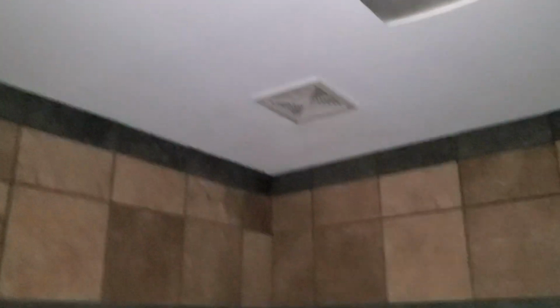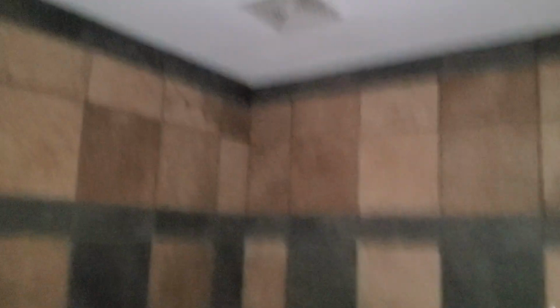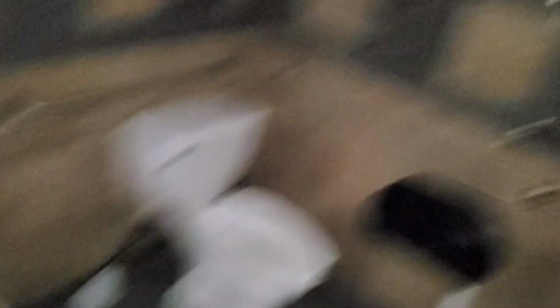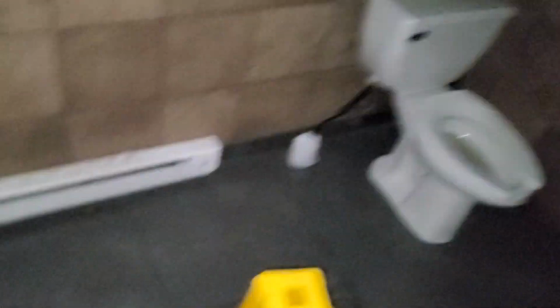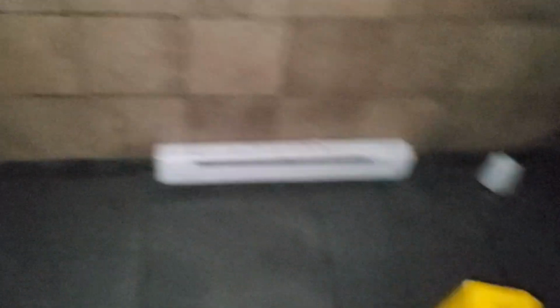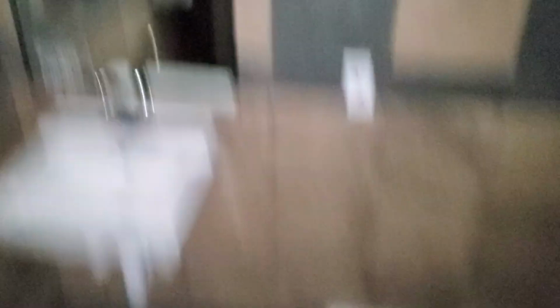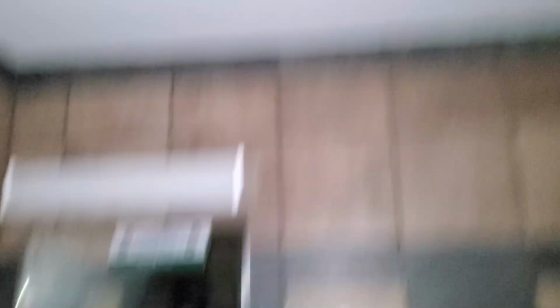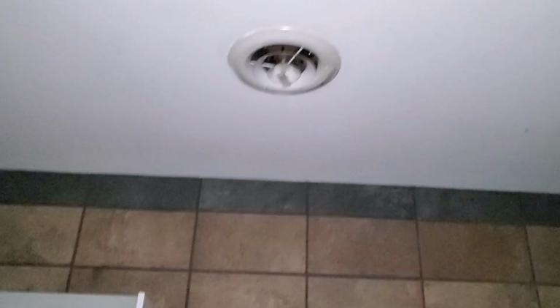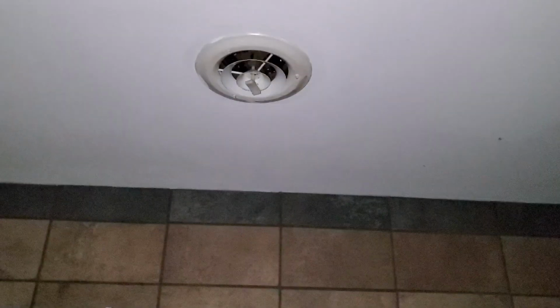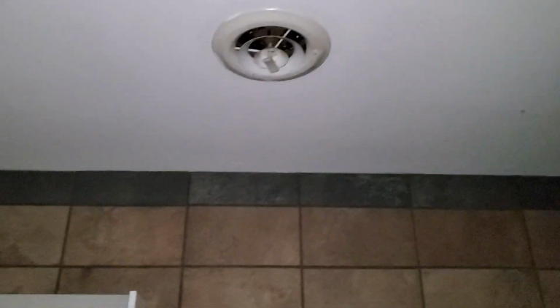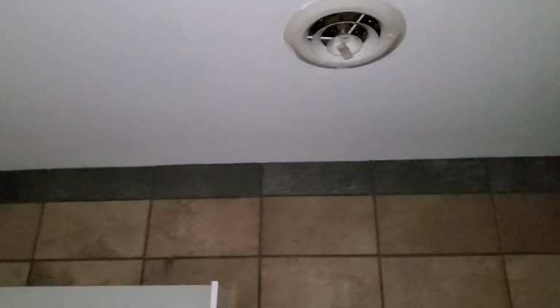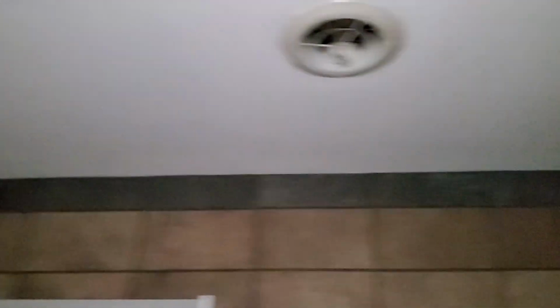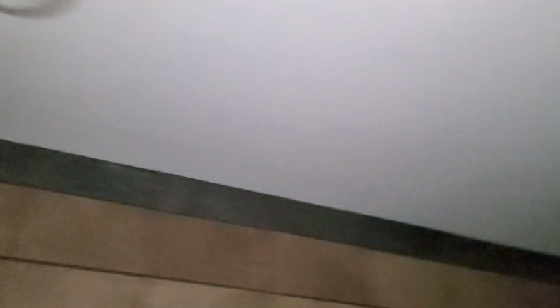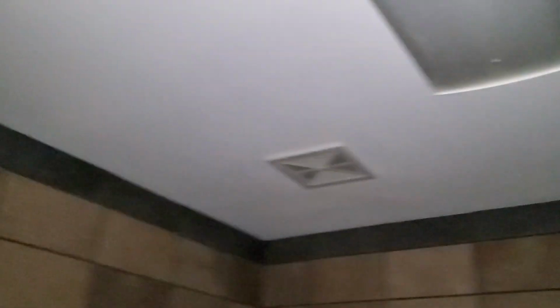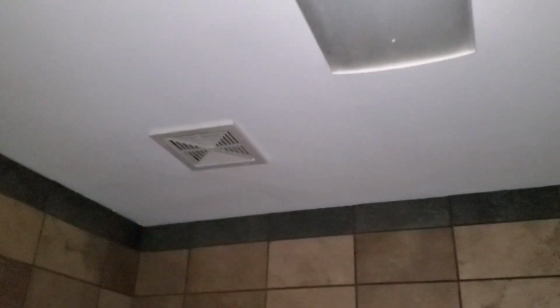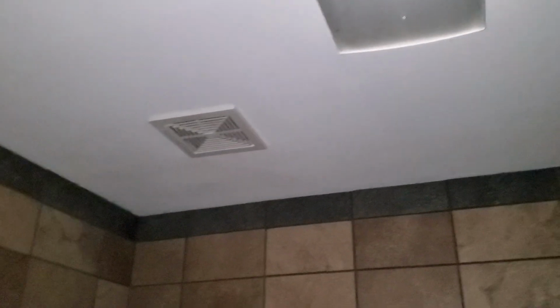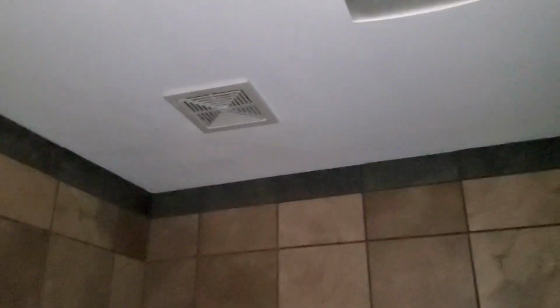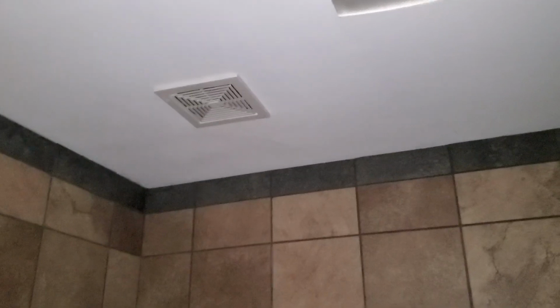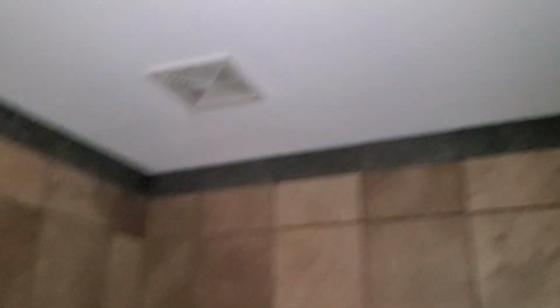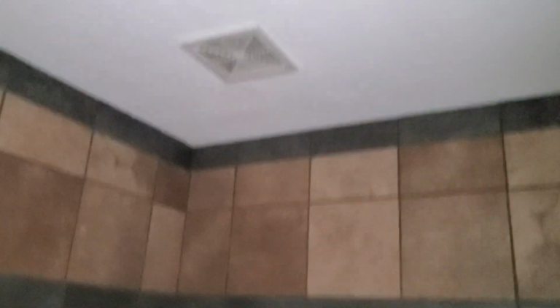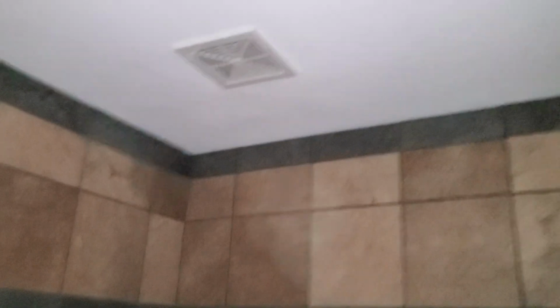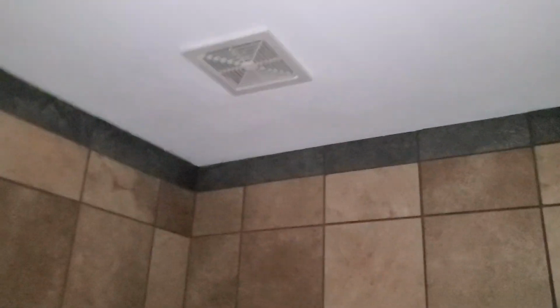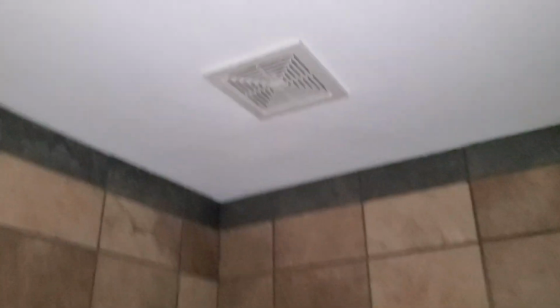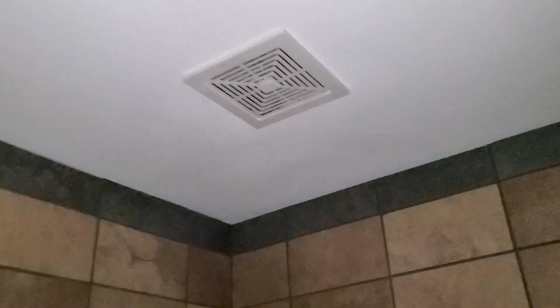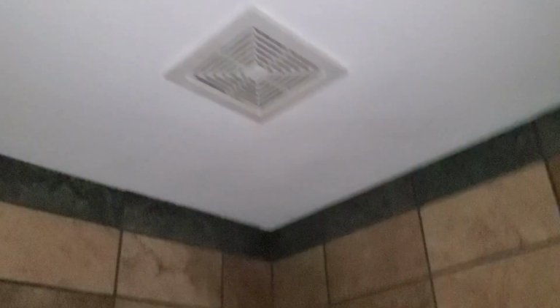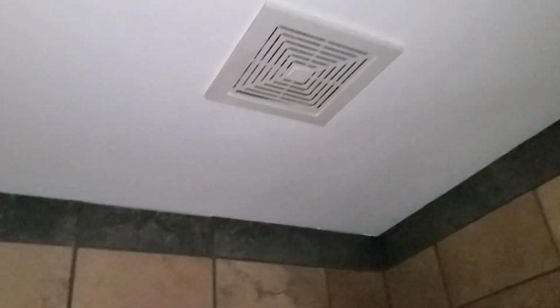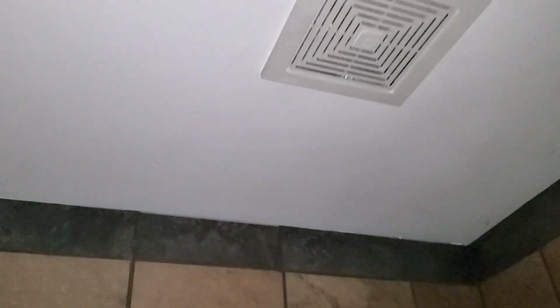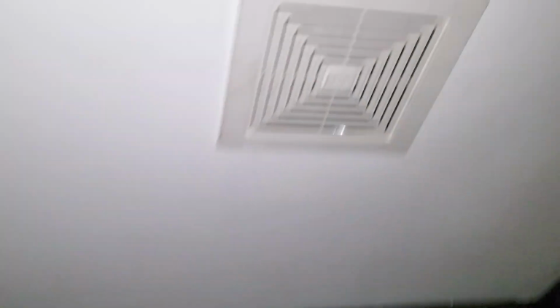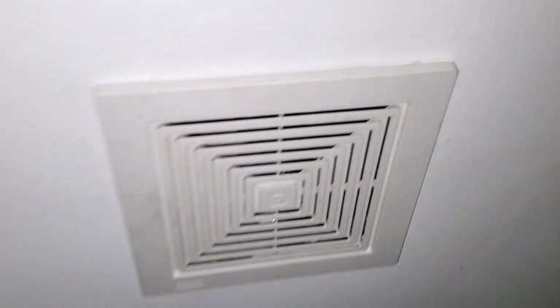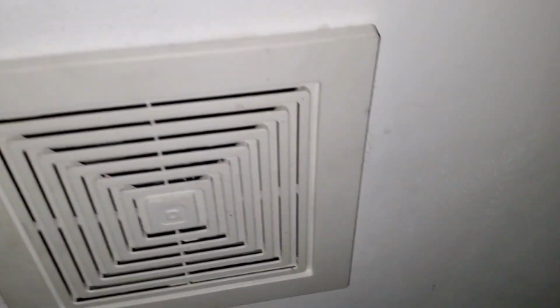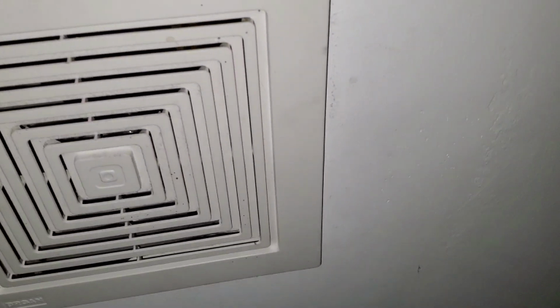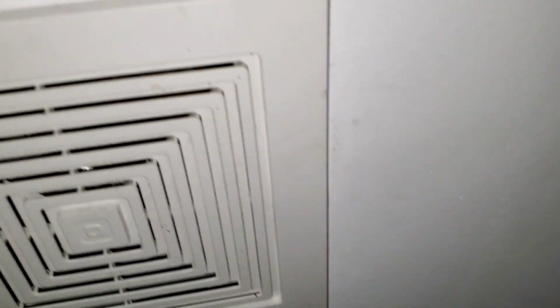Hey everybody, in a refurbished 7-Eleven bathroom there's just a brown exhaust fan — pretty, actually kind of quiet, but that's a bad thing because it's pretty weak now.